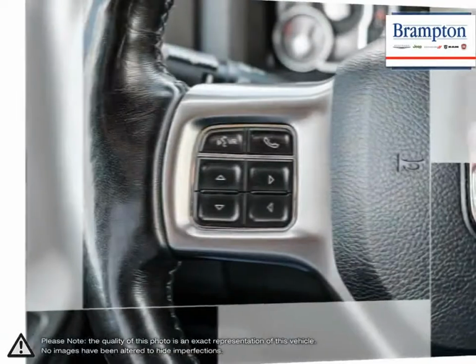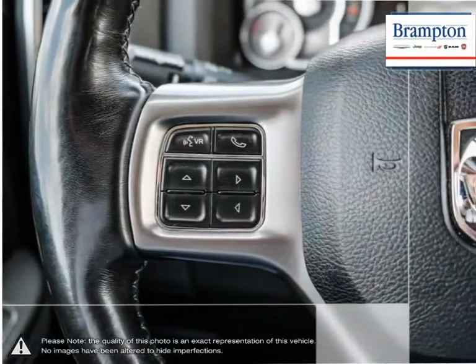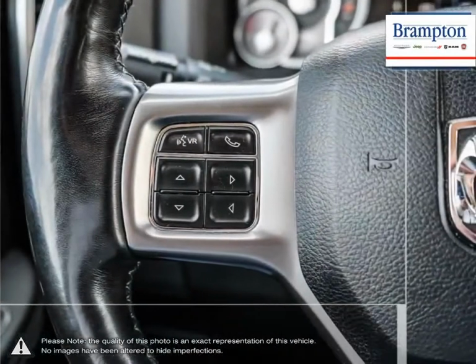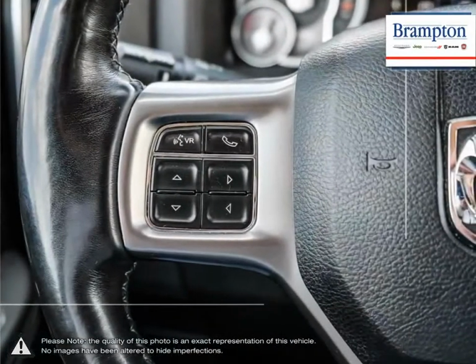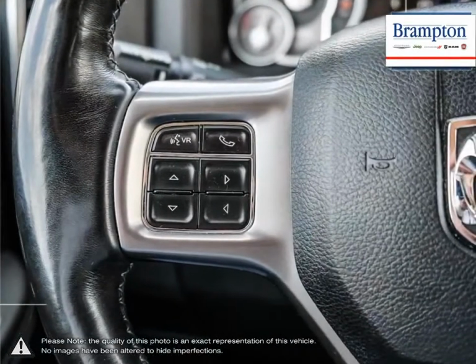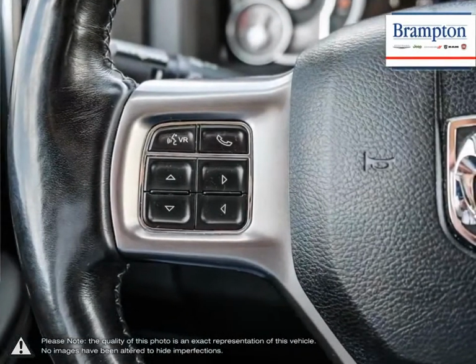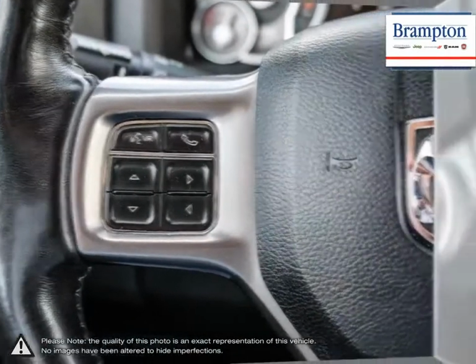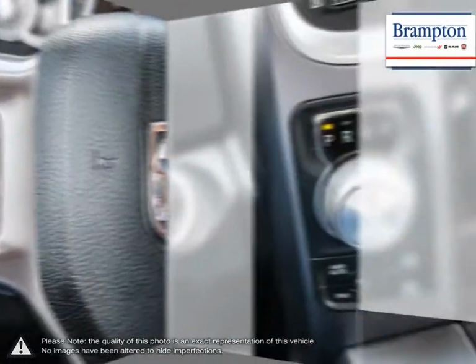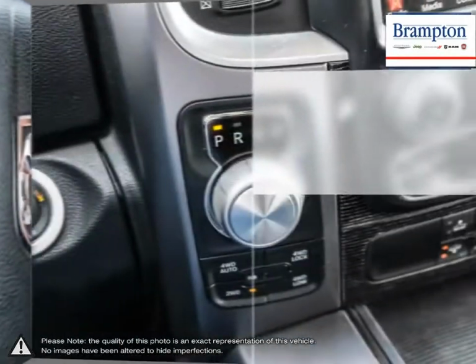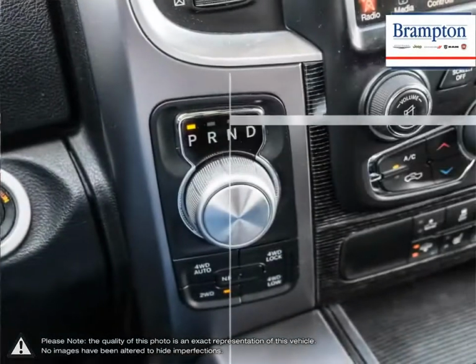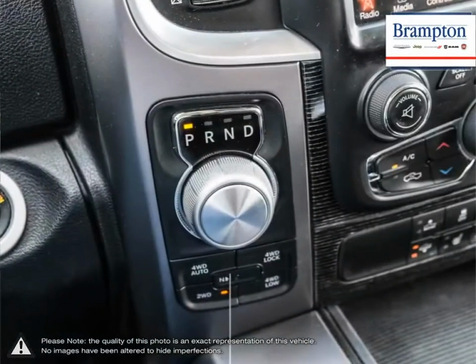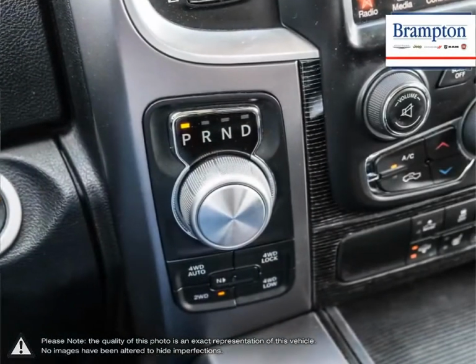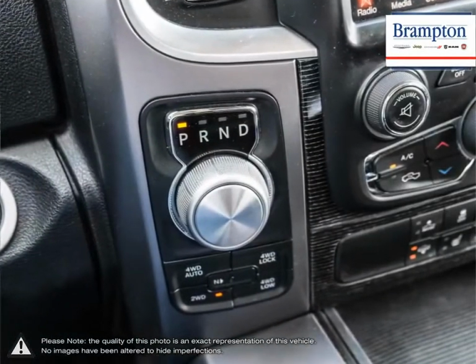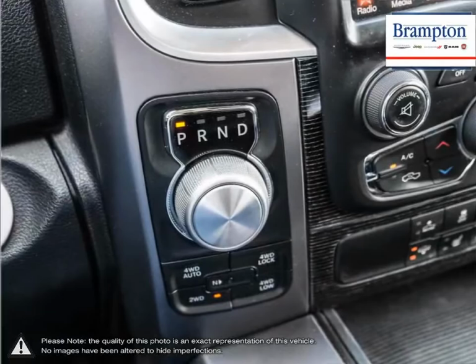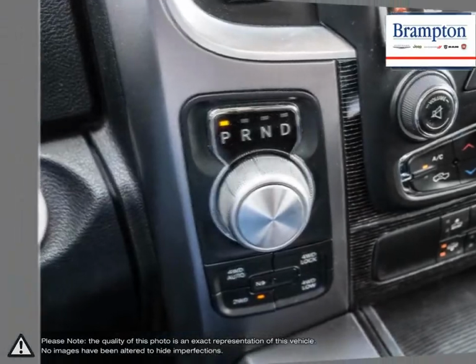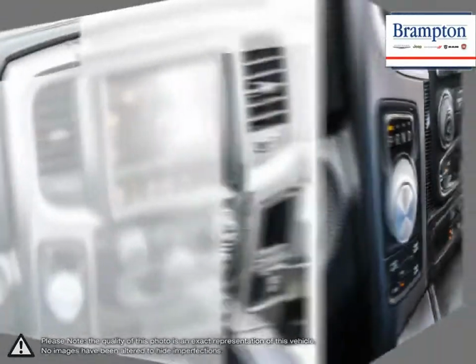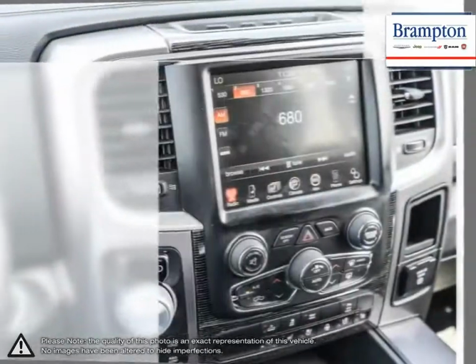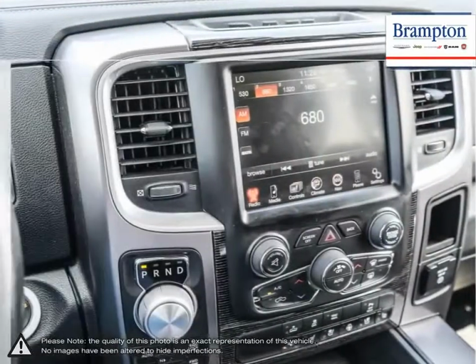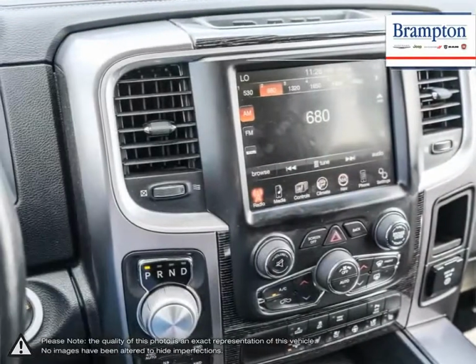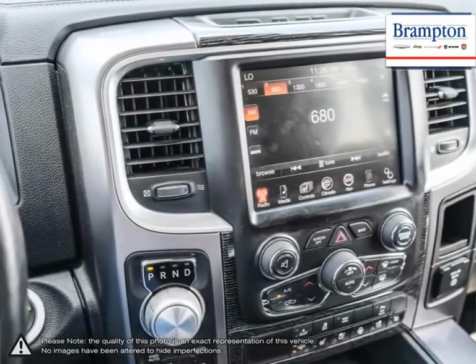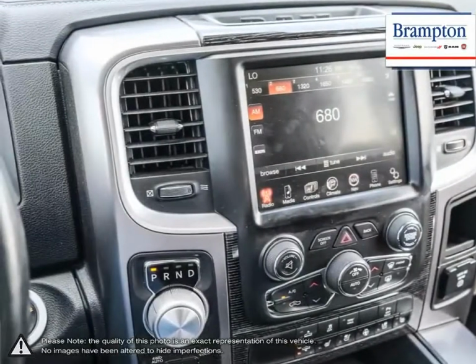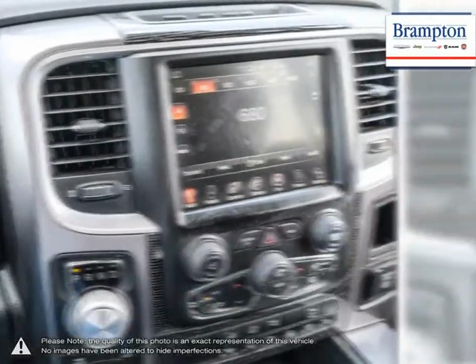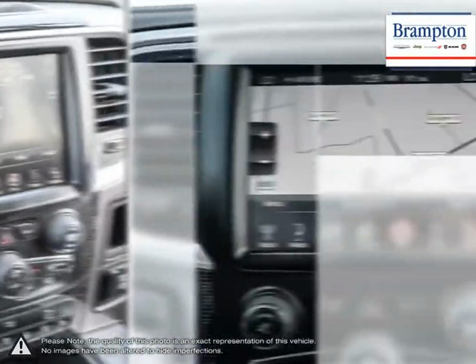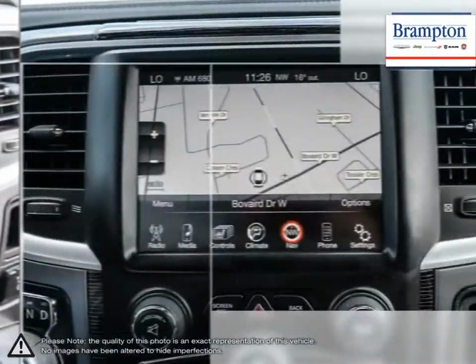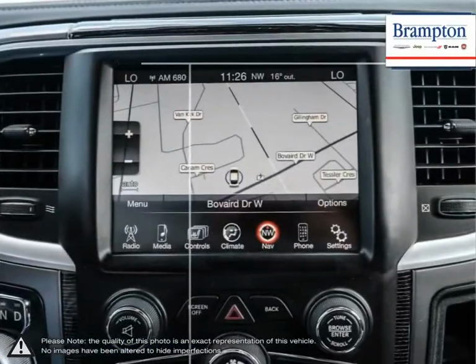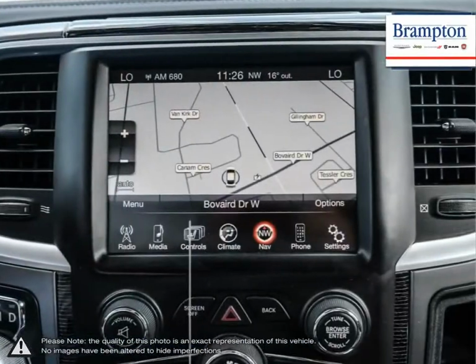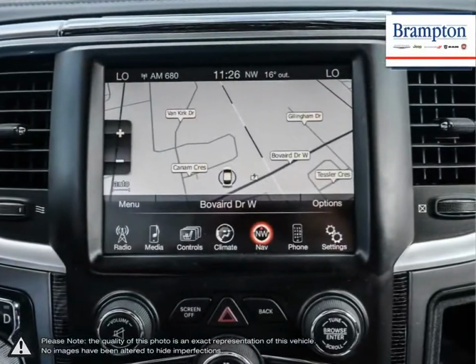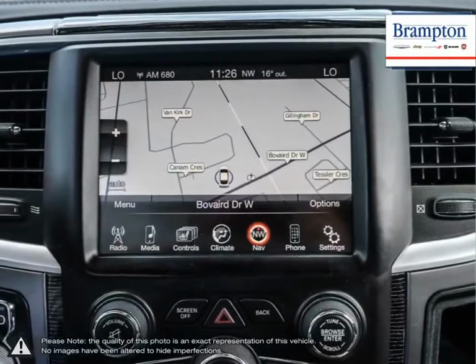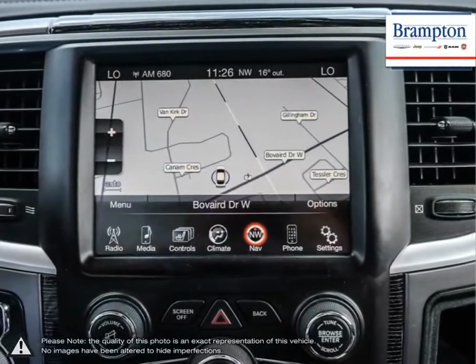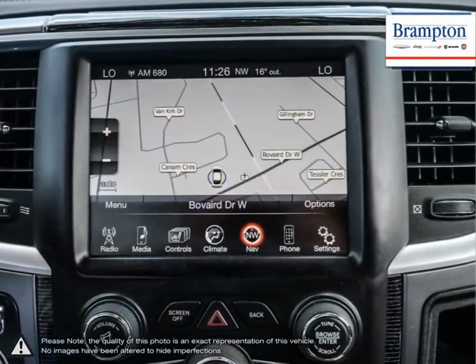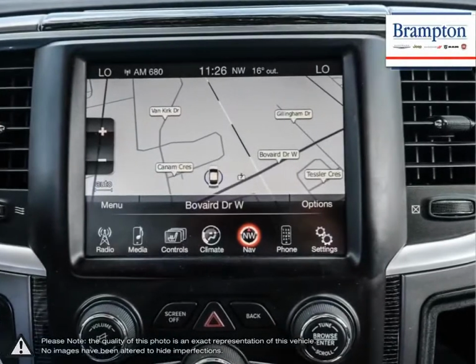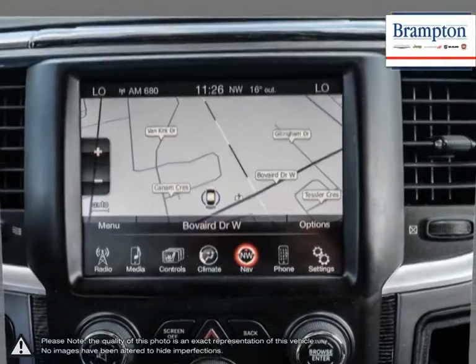If you'd like to further discuss your options with our friendly sales staff, don't hesitate to call us at 1-866-947-6563 or visit us at 190 Can-Am Crescent, Brampton, Ontario.